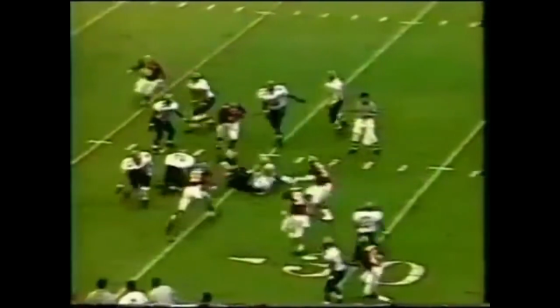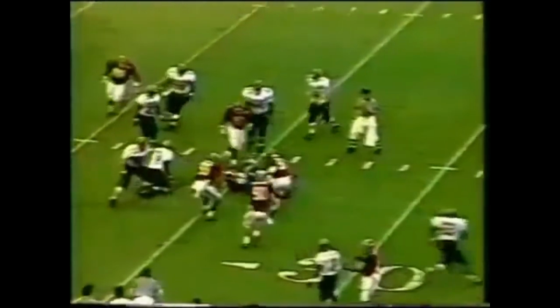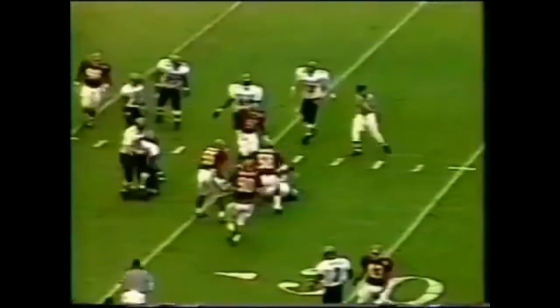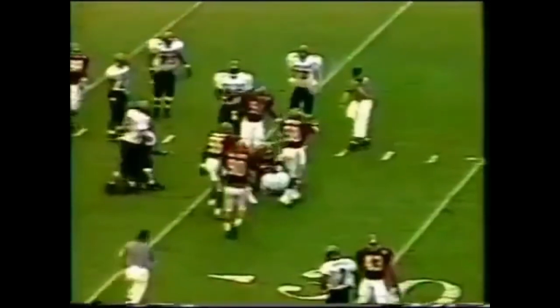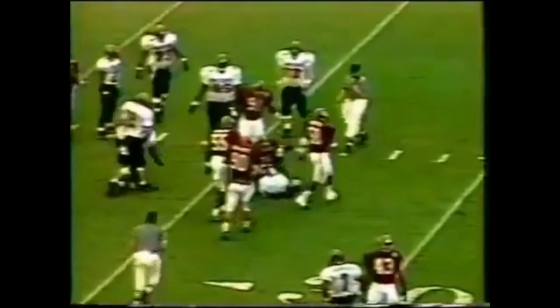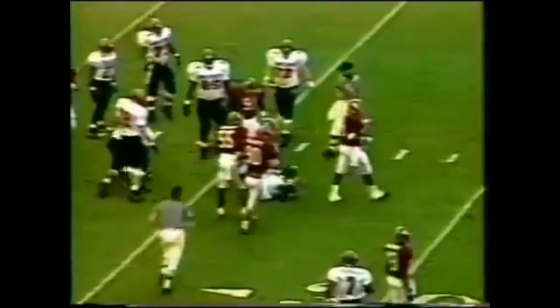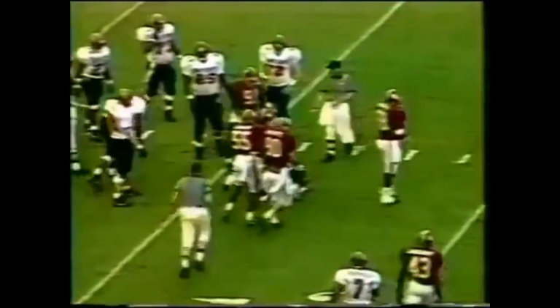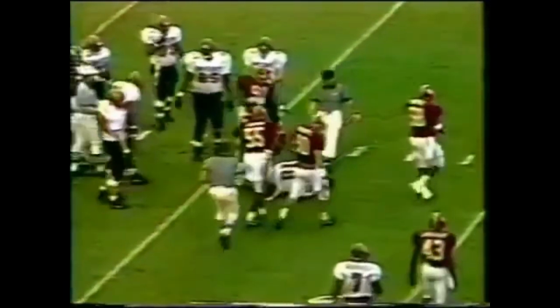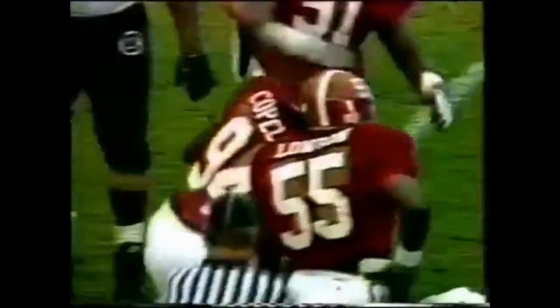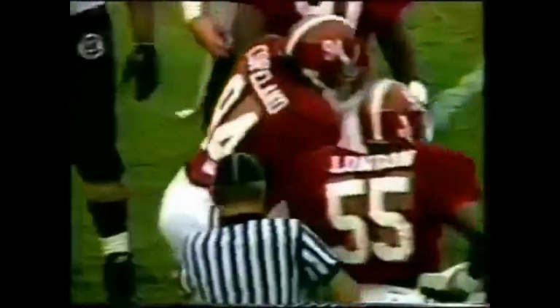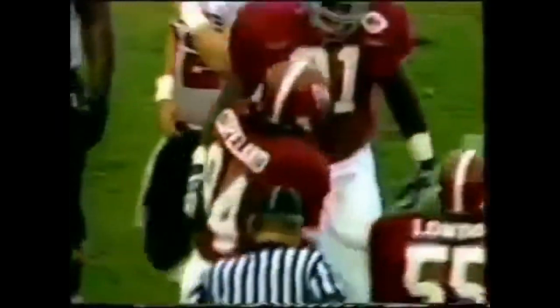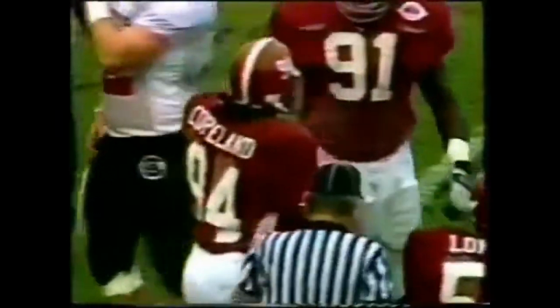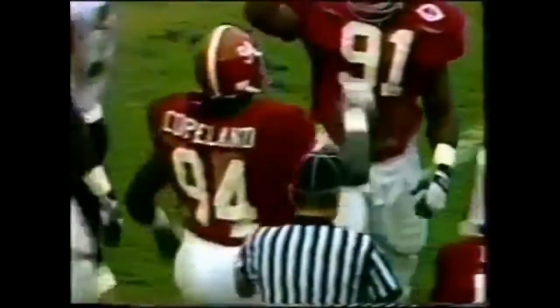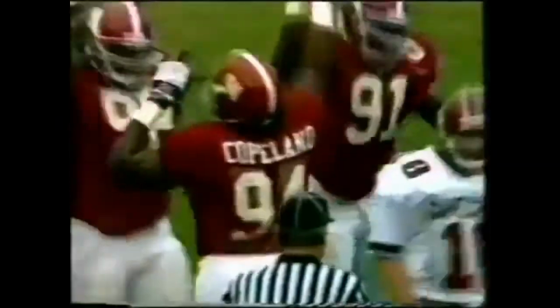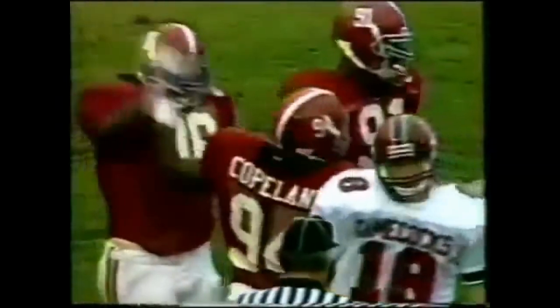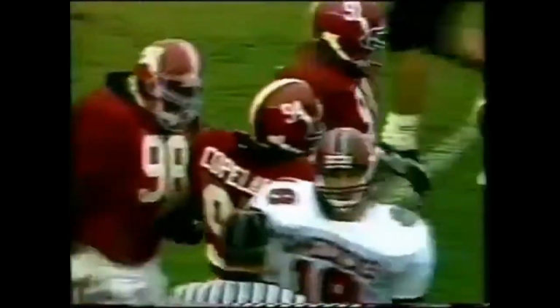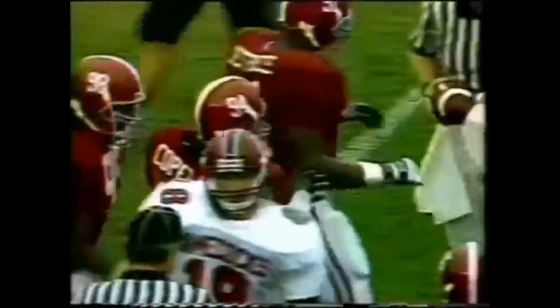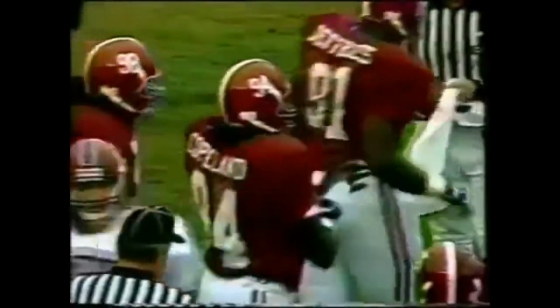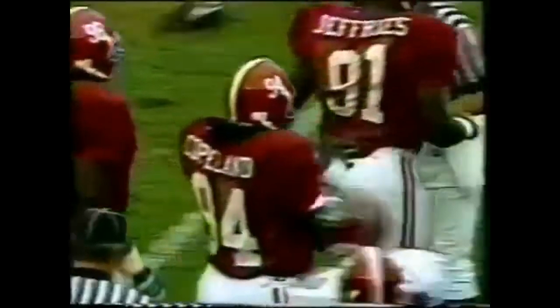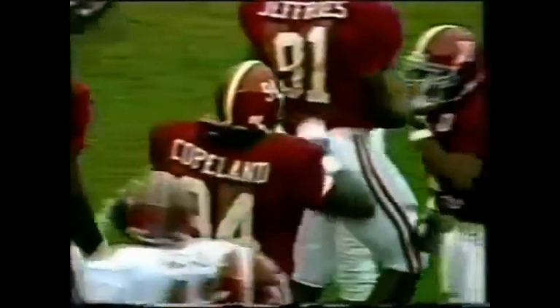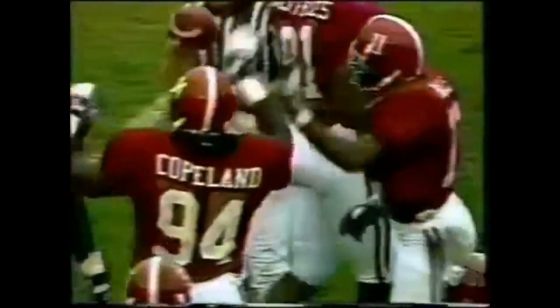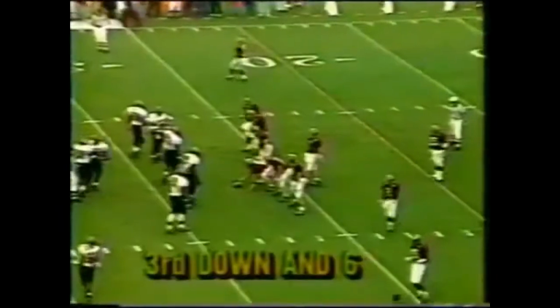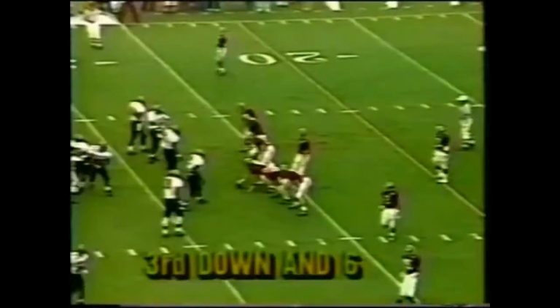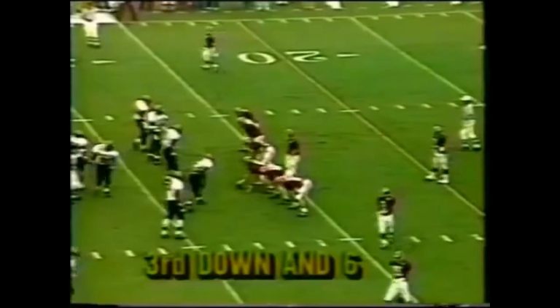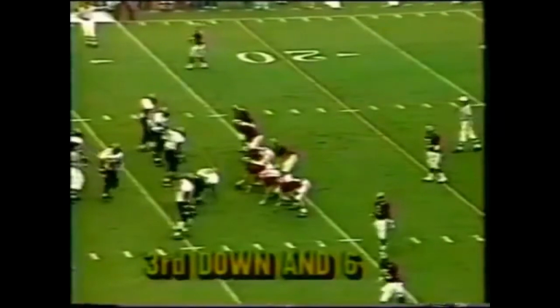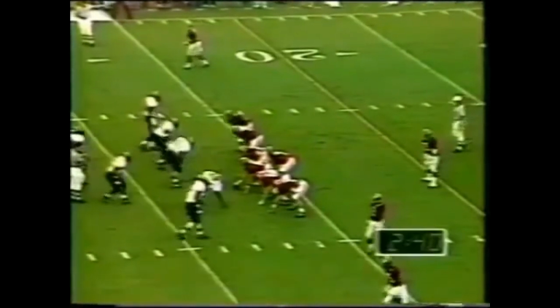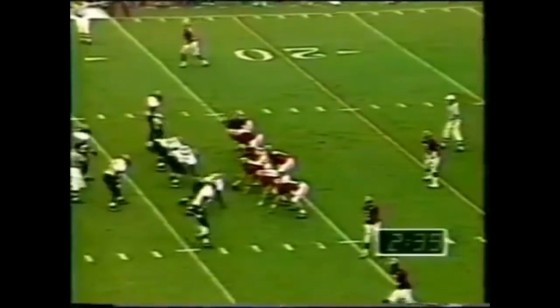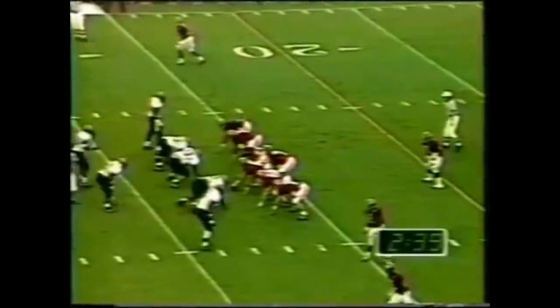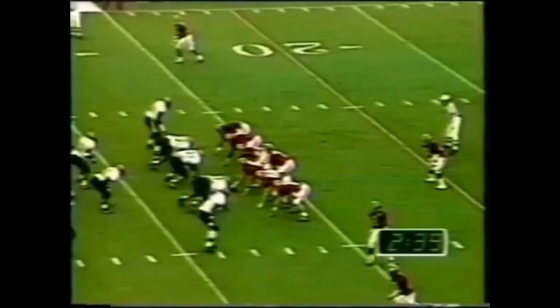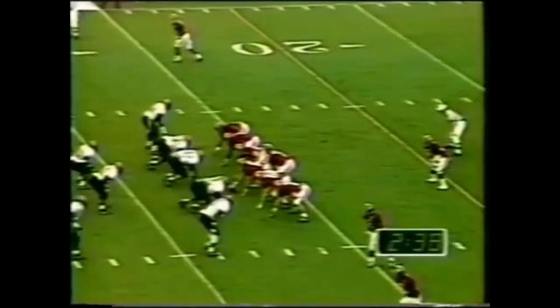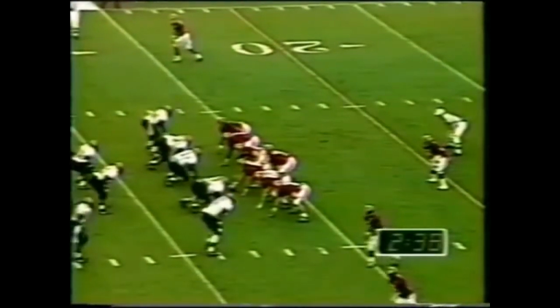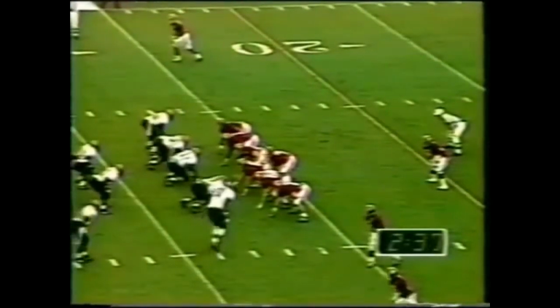And the sack — the first sack of the day for the Crimson Tide. John Copeland, his fourth sack of the season. He gave up four yards, so it's third down and six.